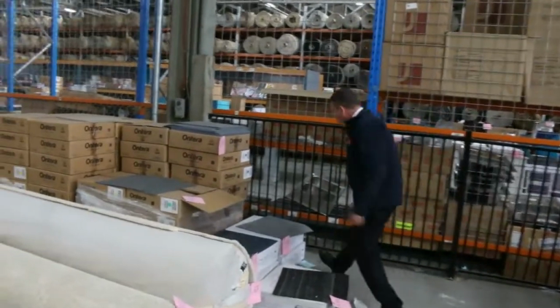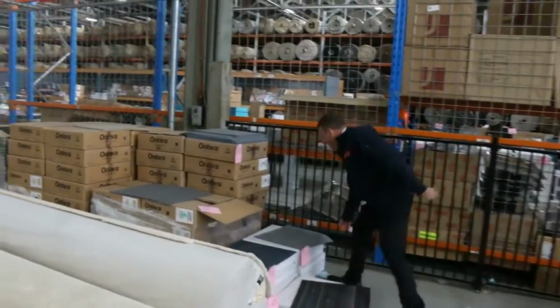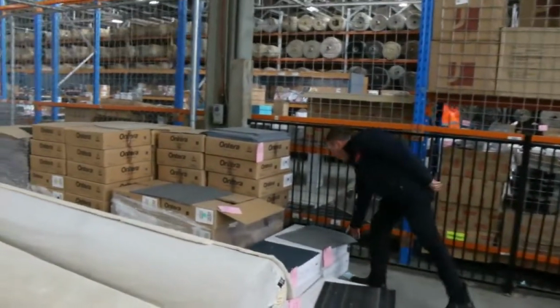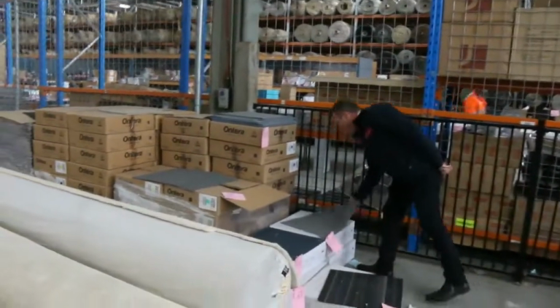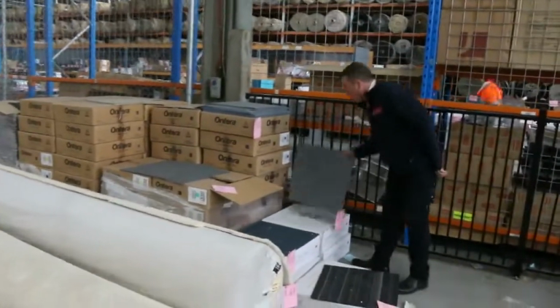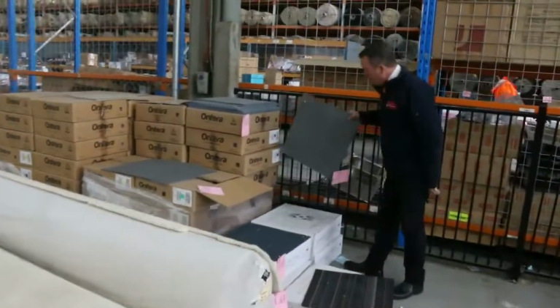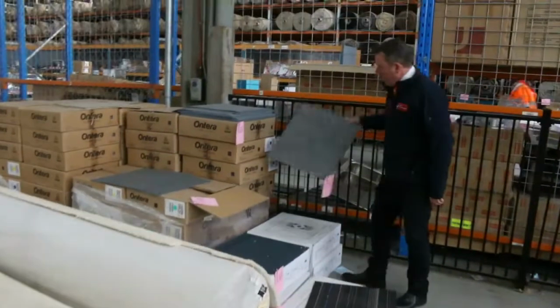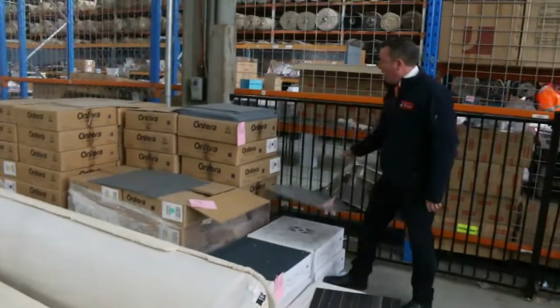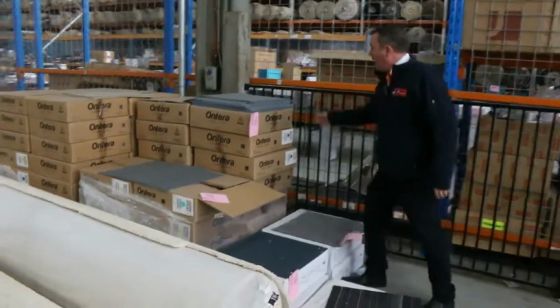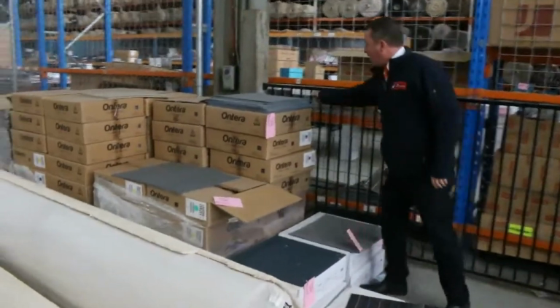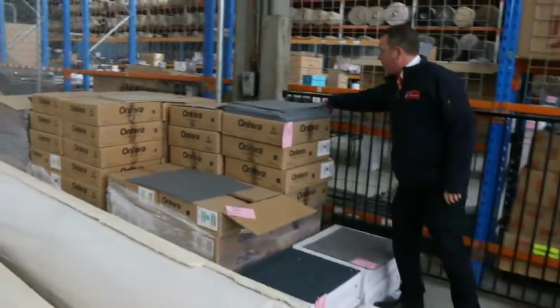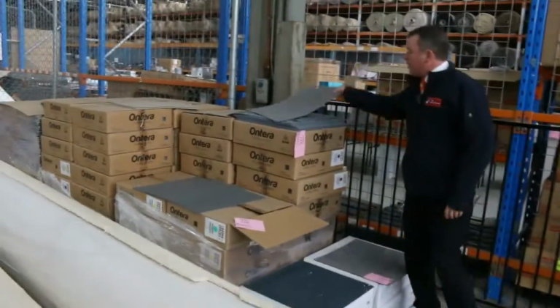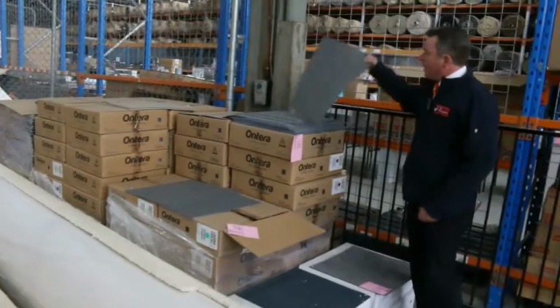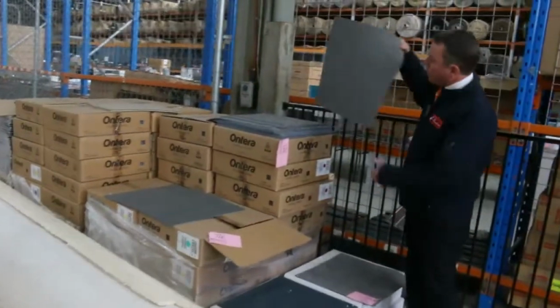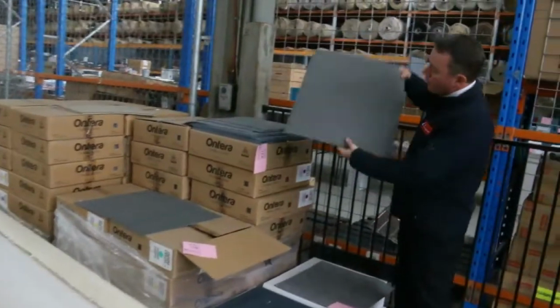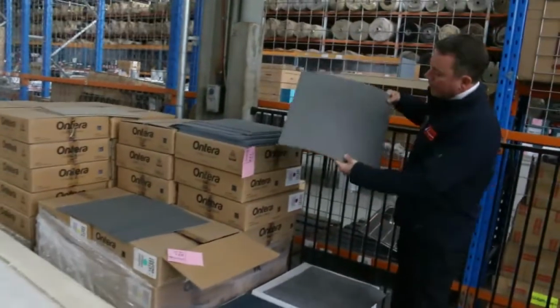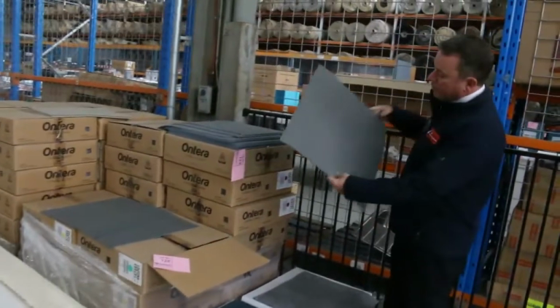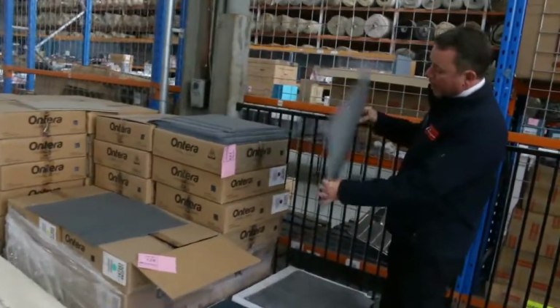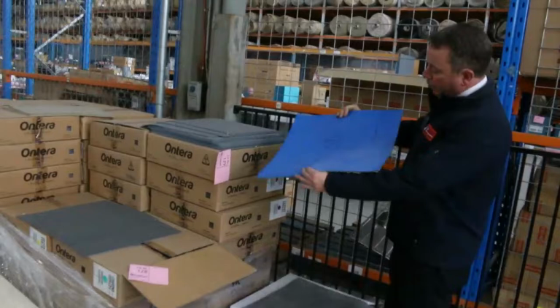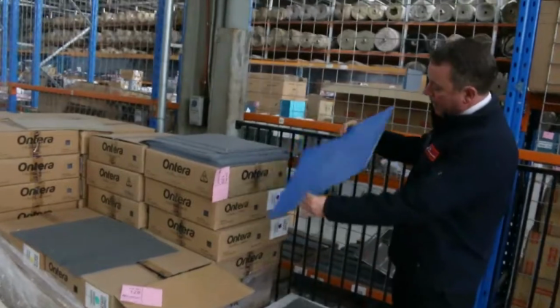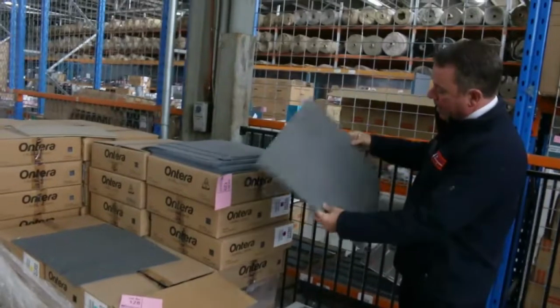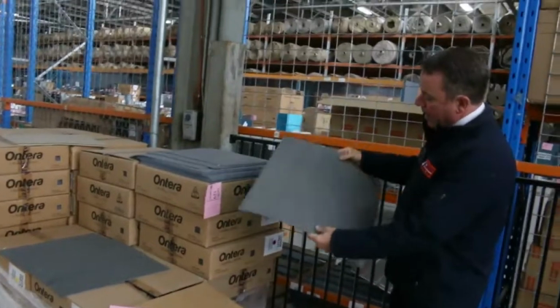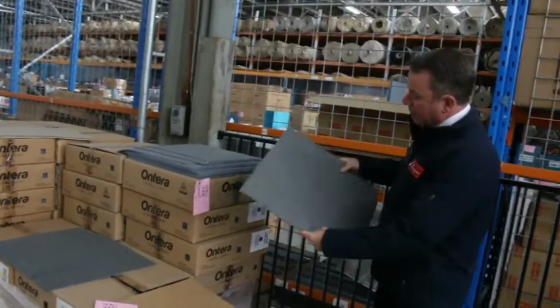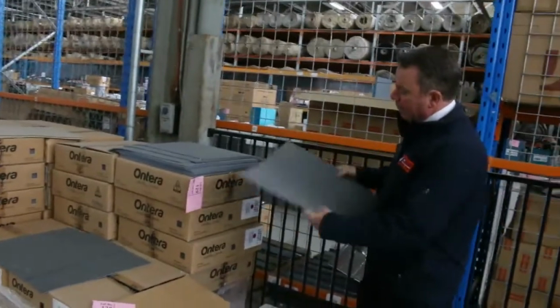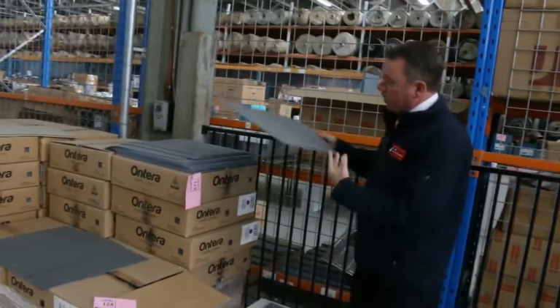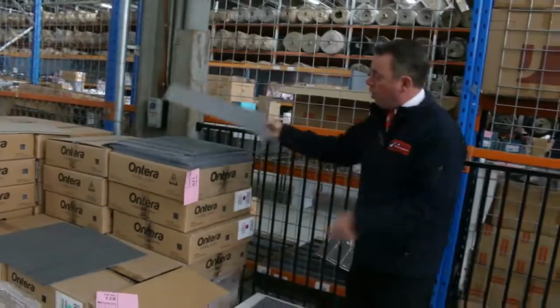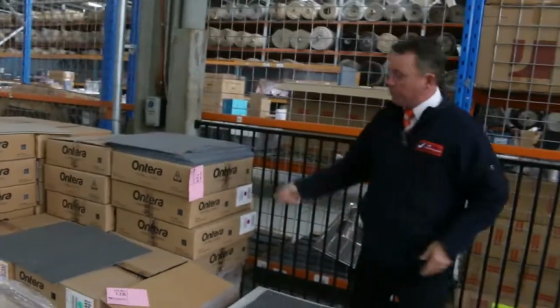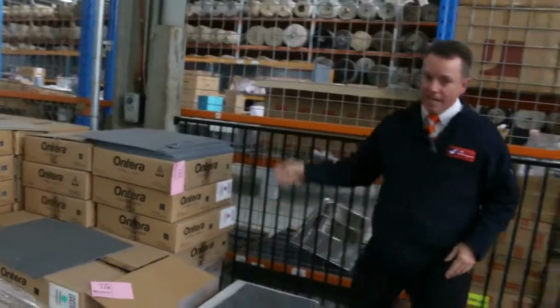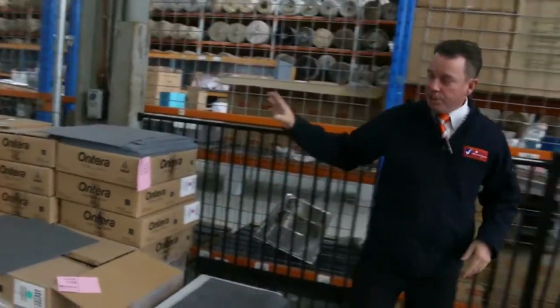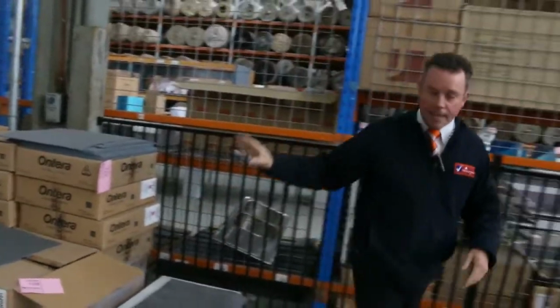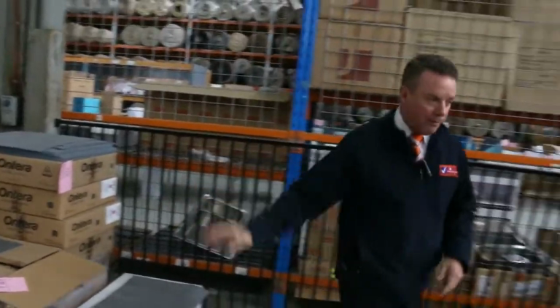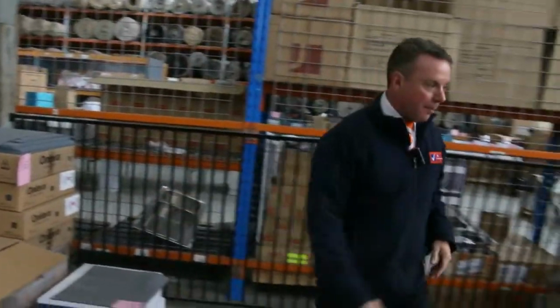Some more carpet tiles starting from as low as $5 a square metre, and some commercial heavy duty graded ones starting from around $12 a metre. You can generally take what you like.